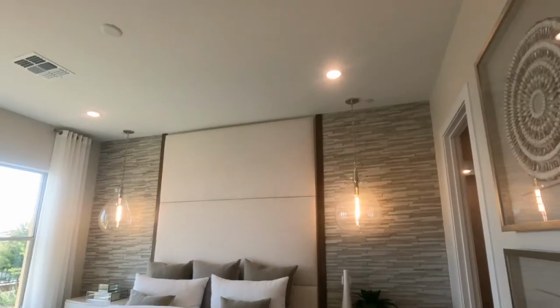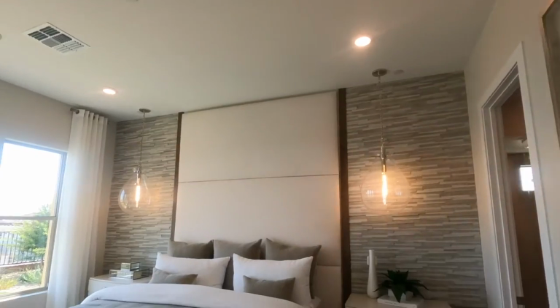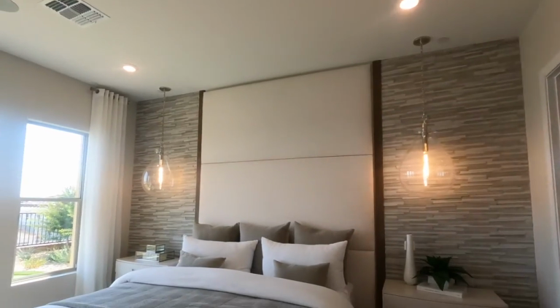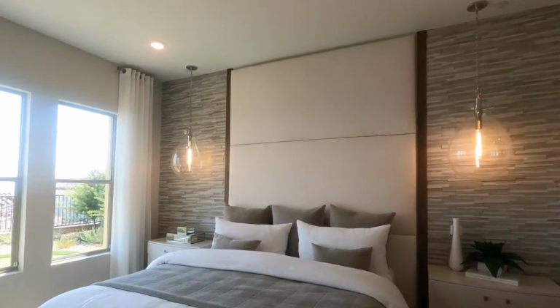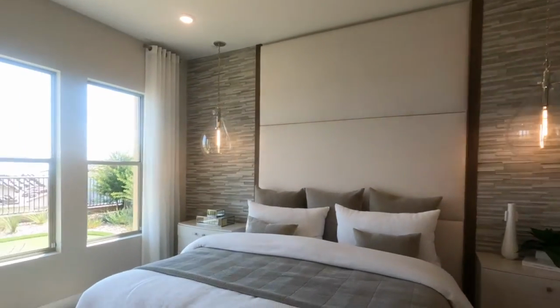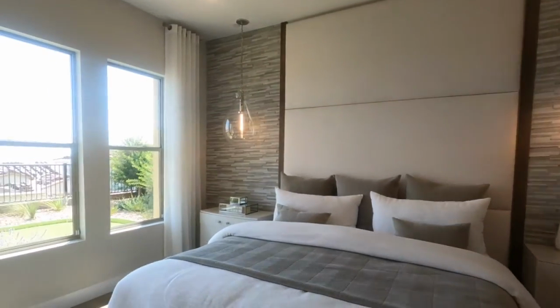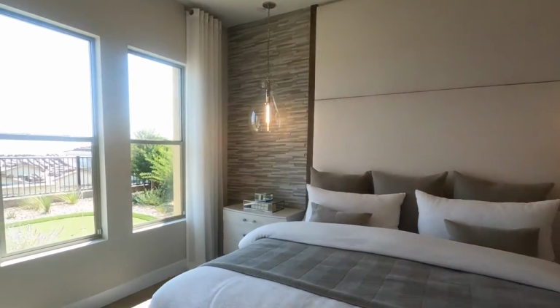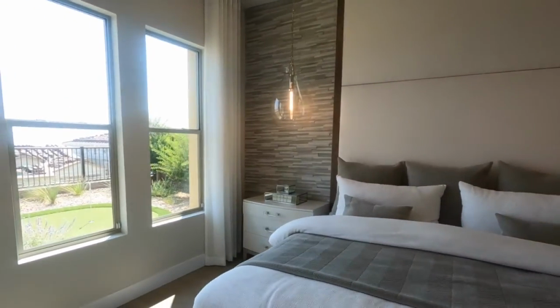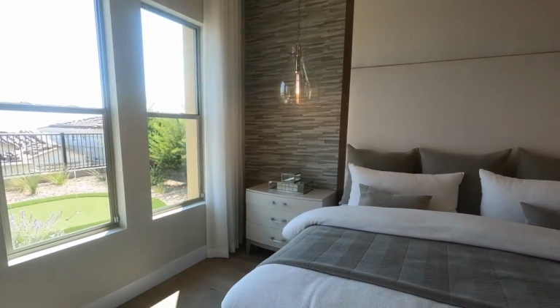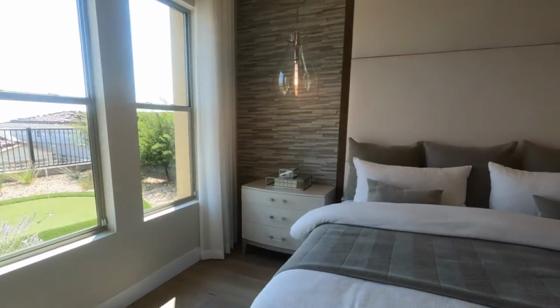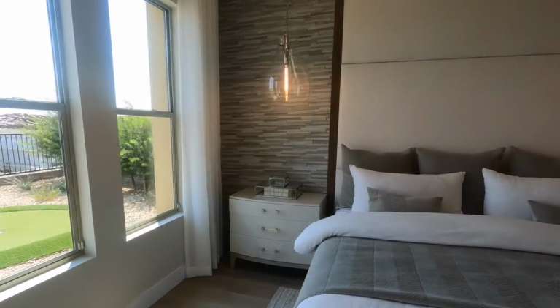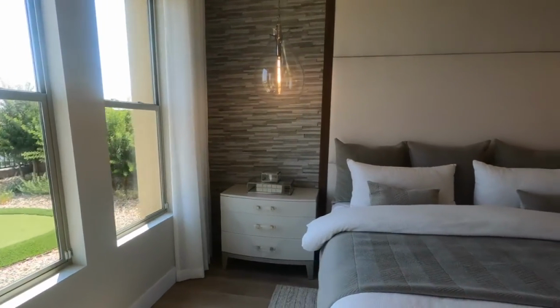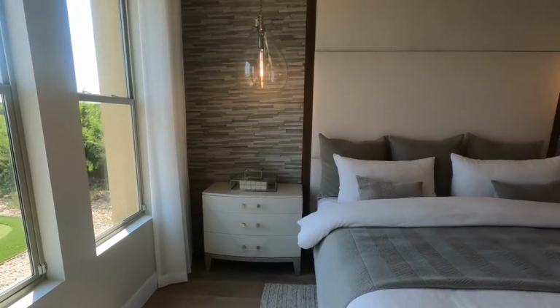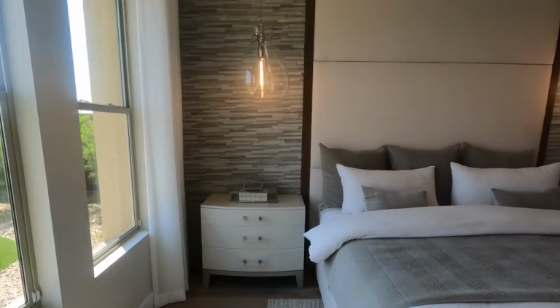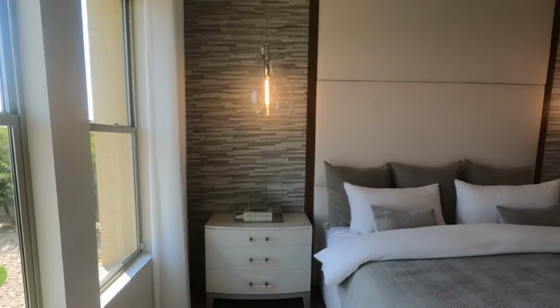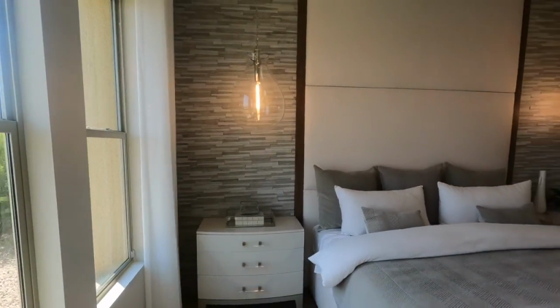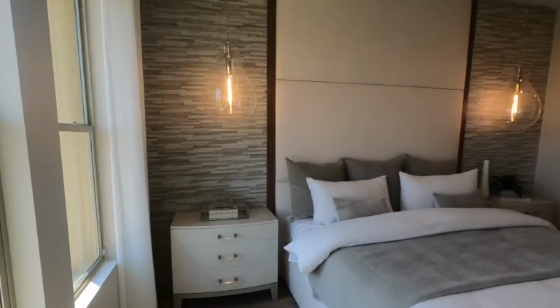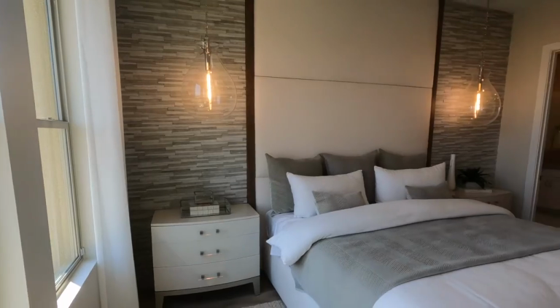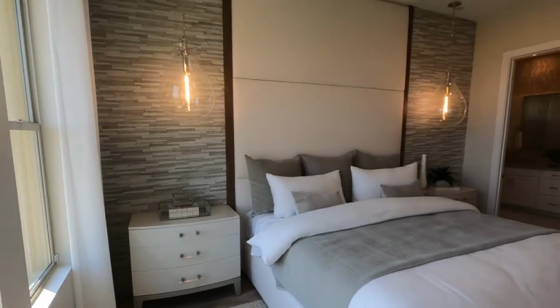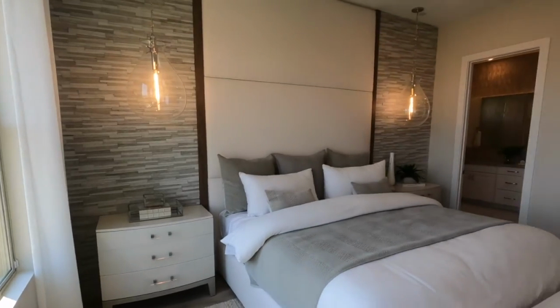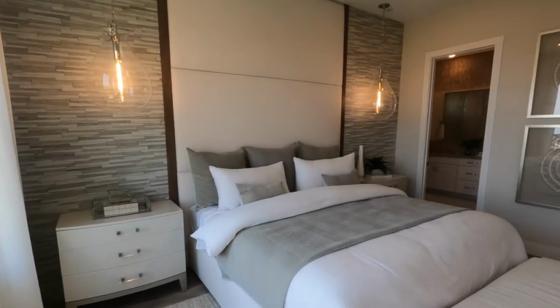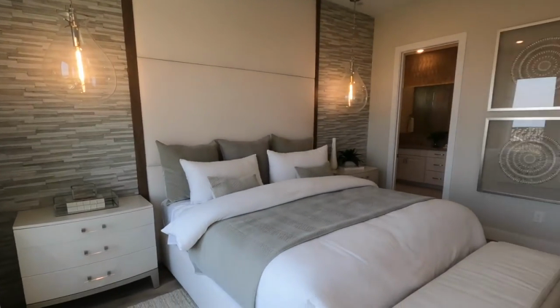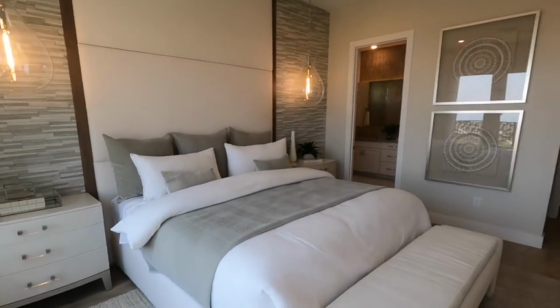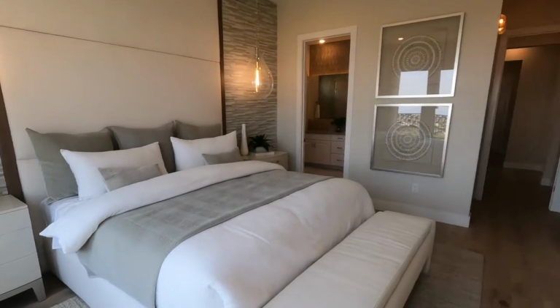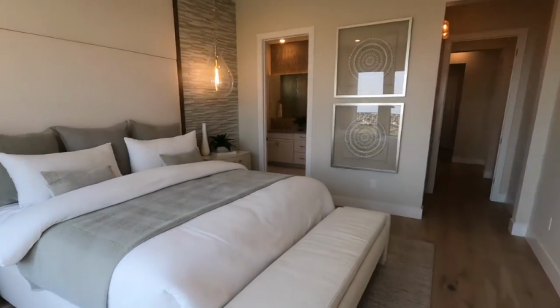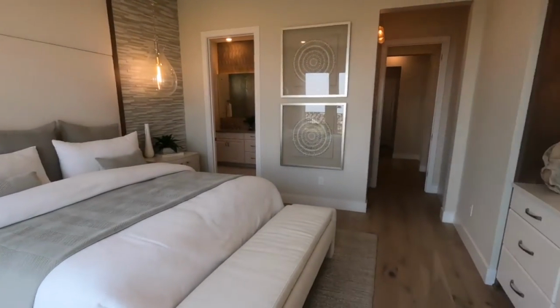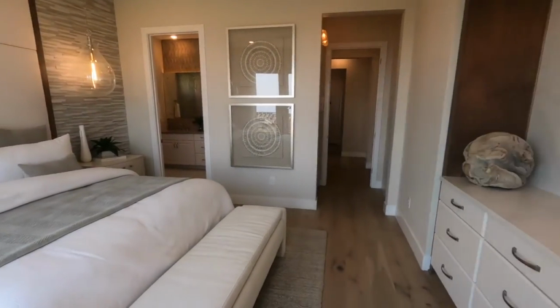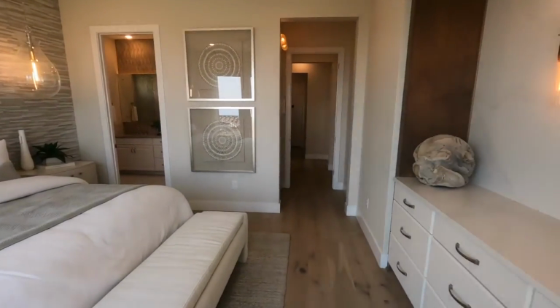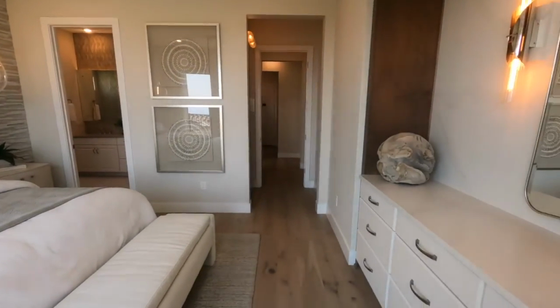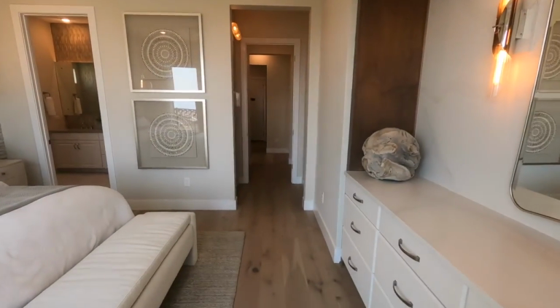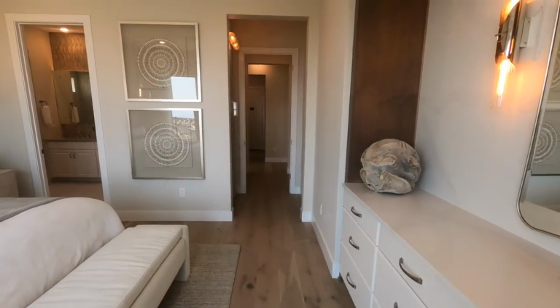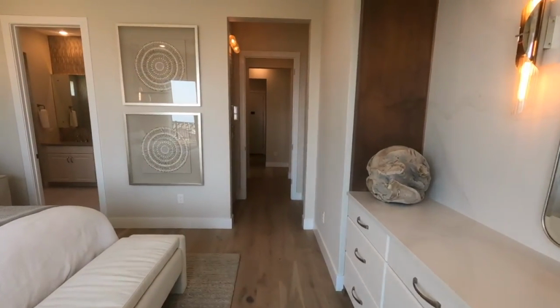I always like how they do the model homes — just very light and airy. Seems like a very good floor plan for a single-story home. Single stories with a three-car garage are hot sellers.